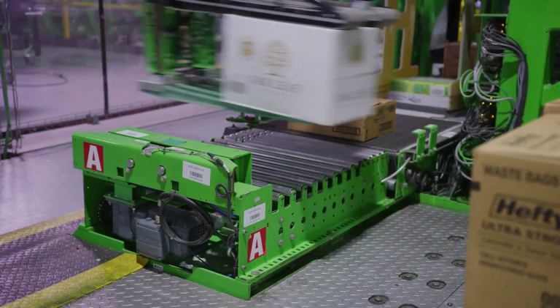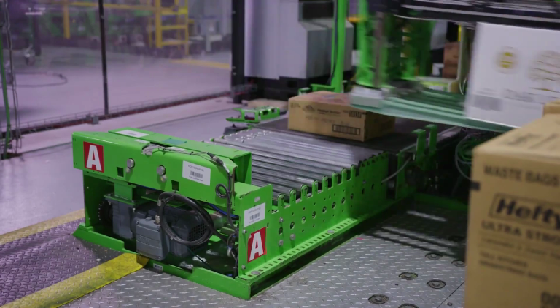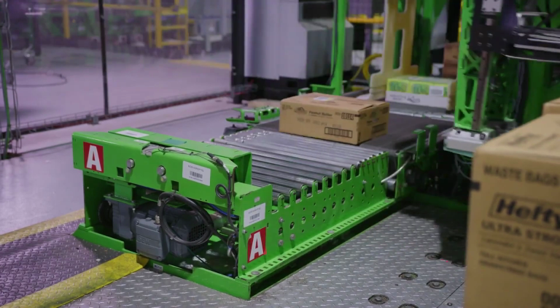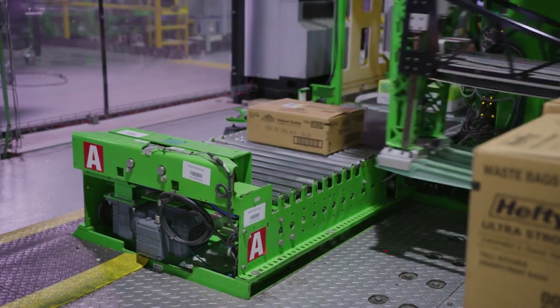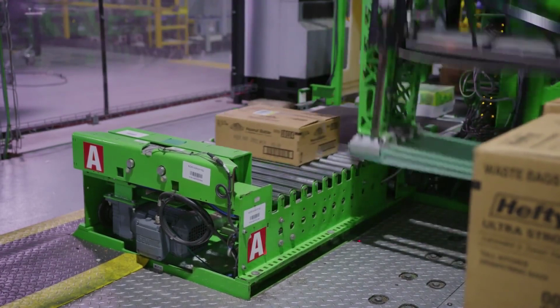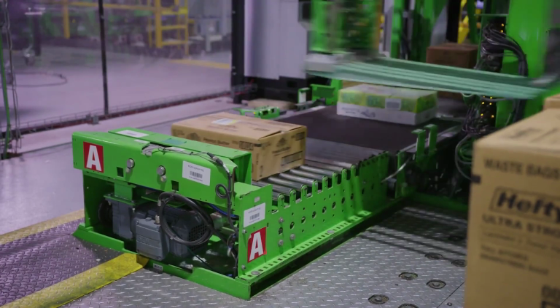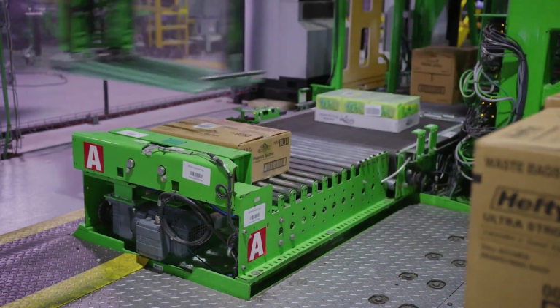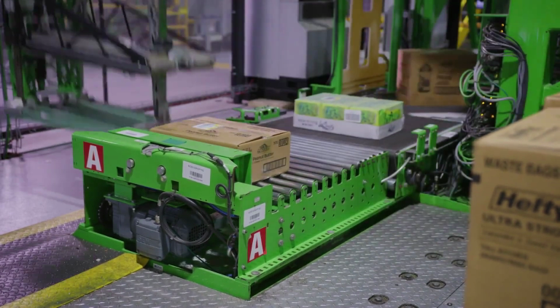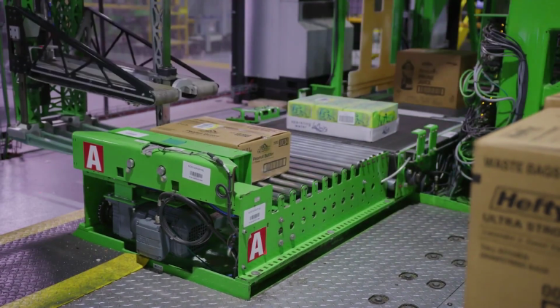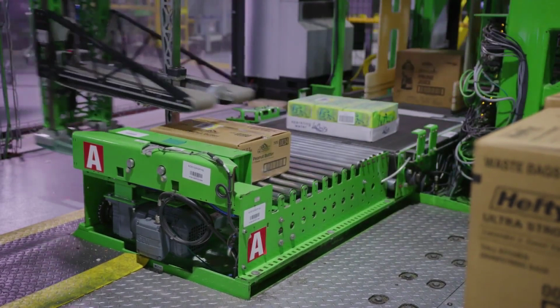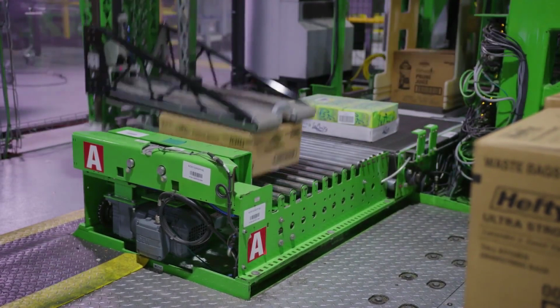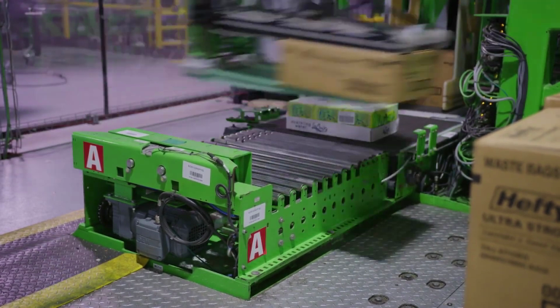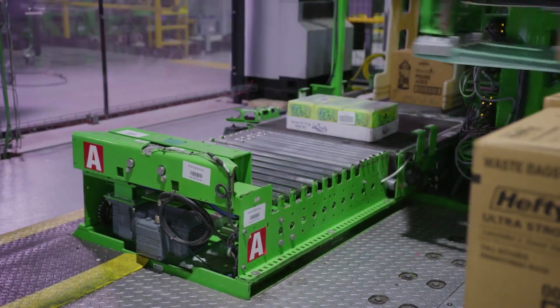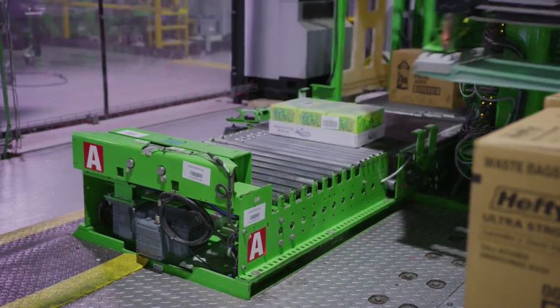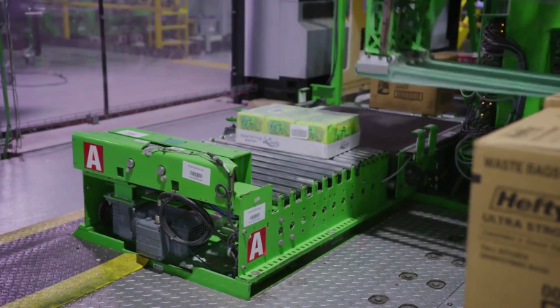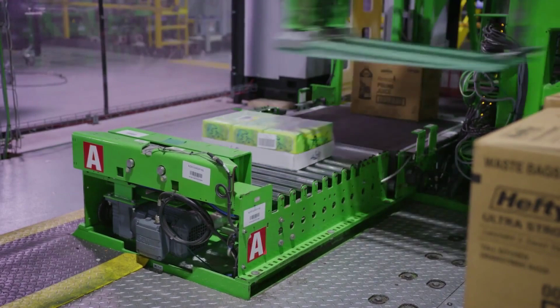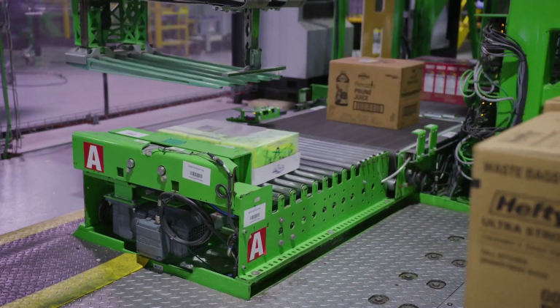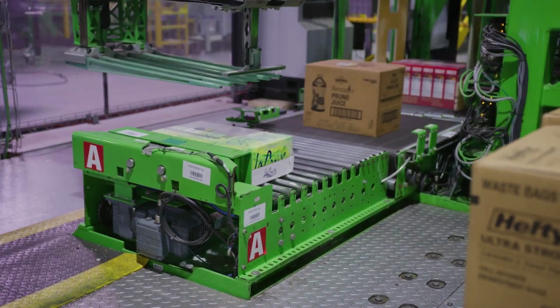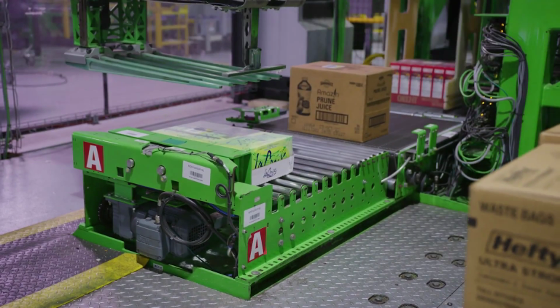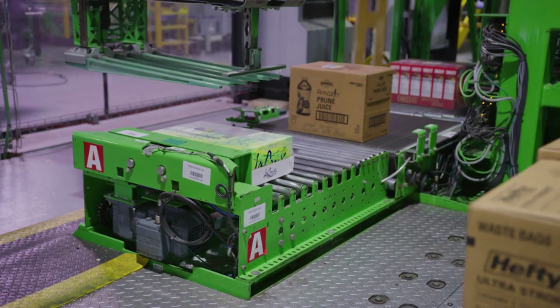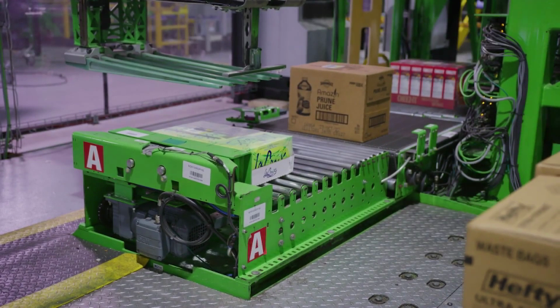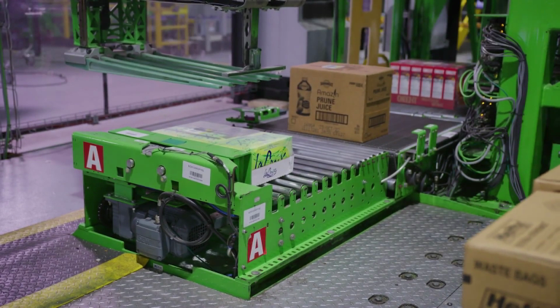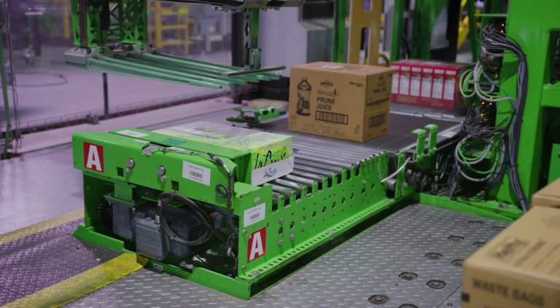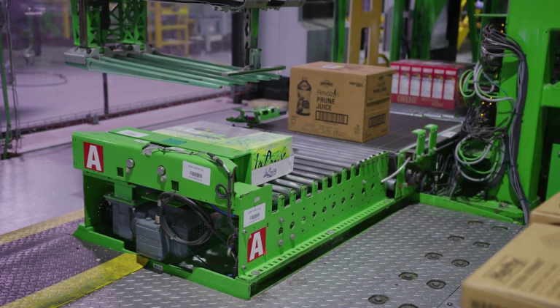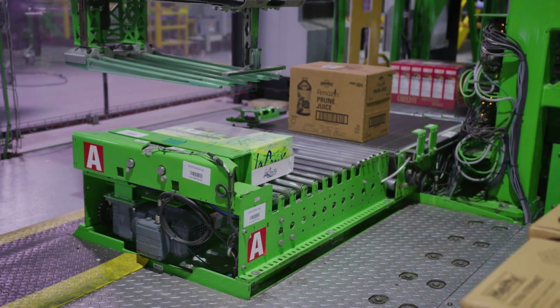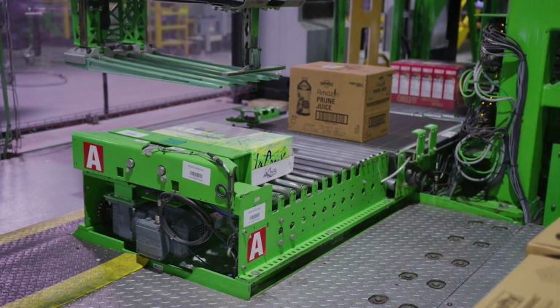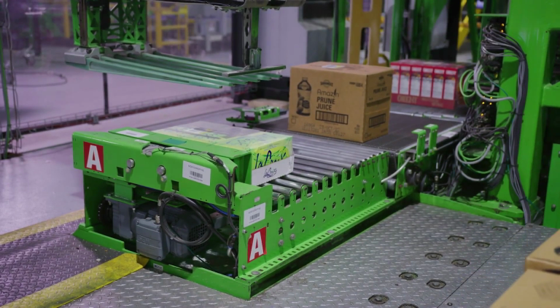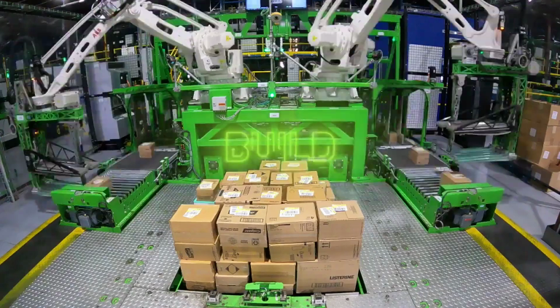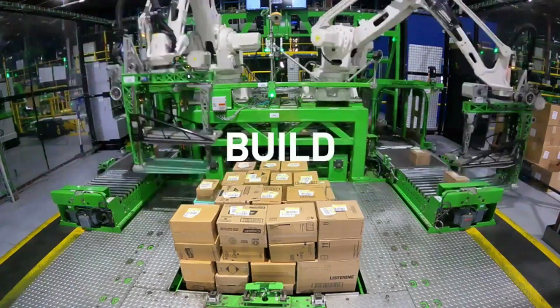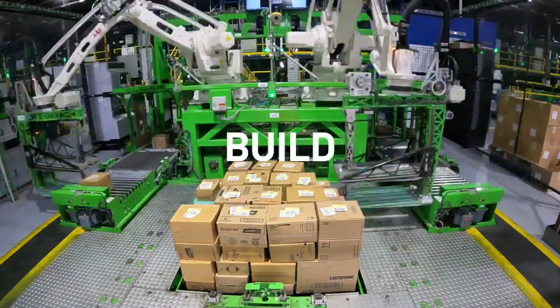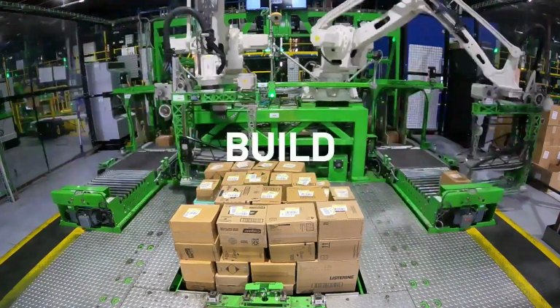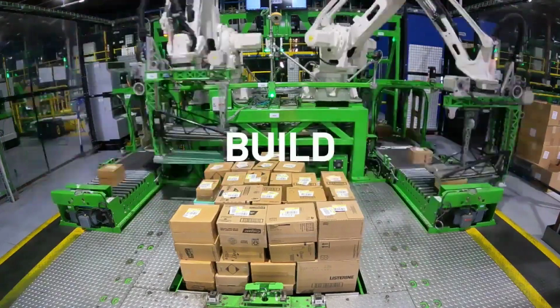It improves front-end supply chain operations and enhances SKU agility, fulfilling orders with 99.99999% accuracy while reducing inventory and operating costs.